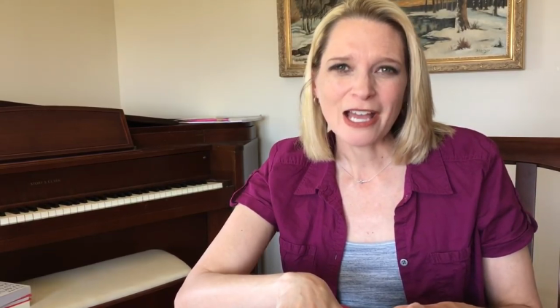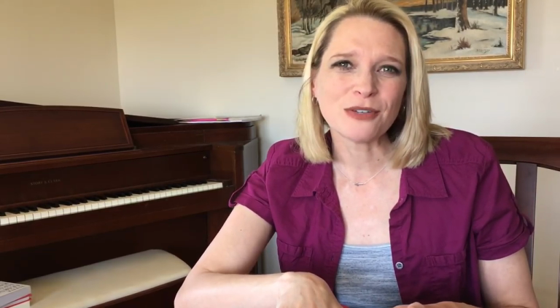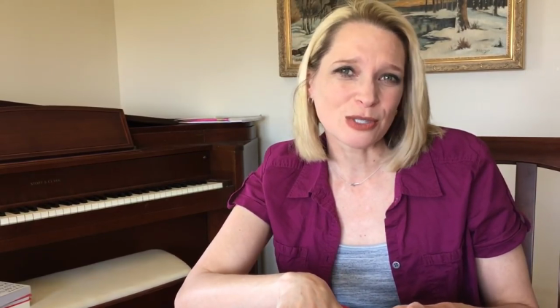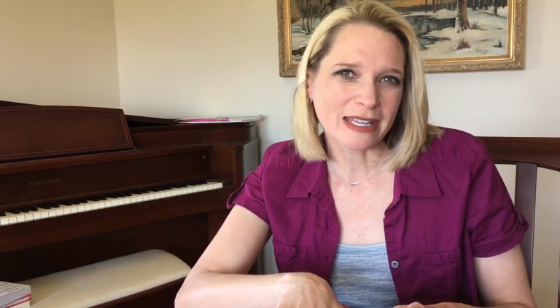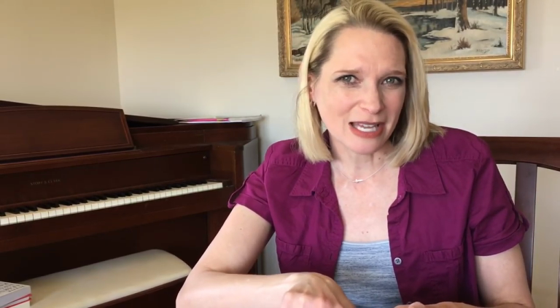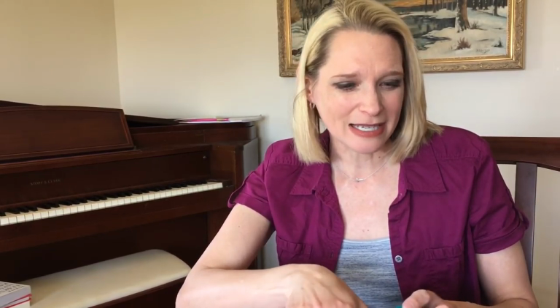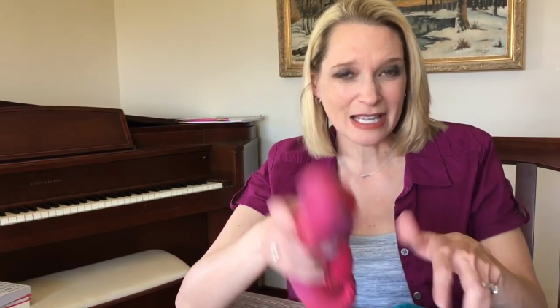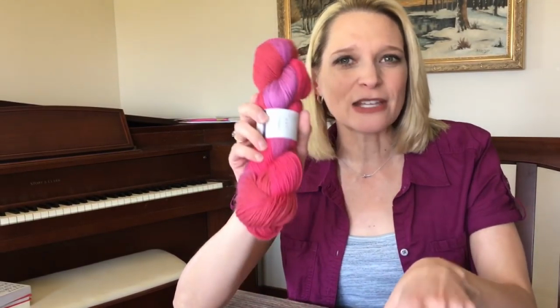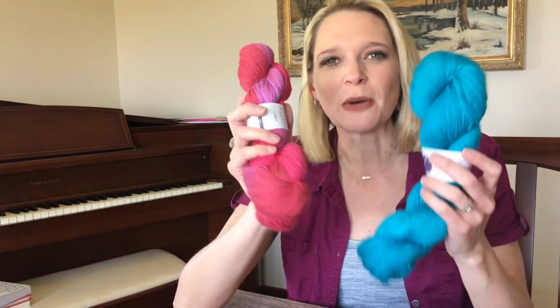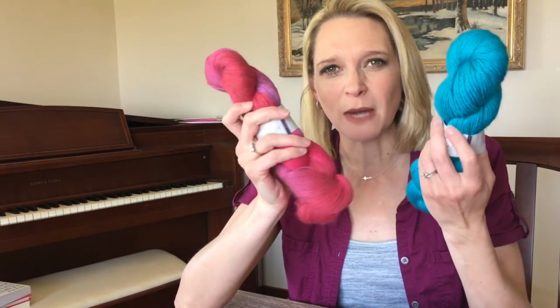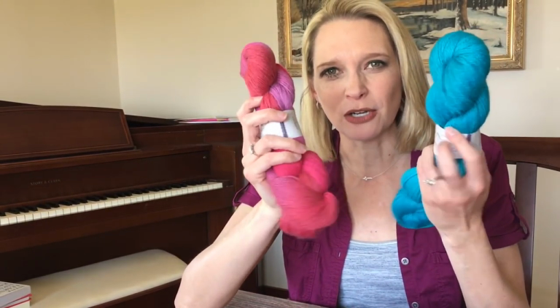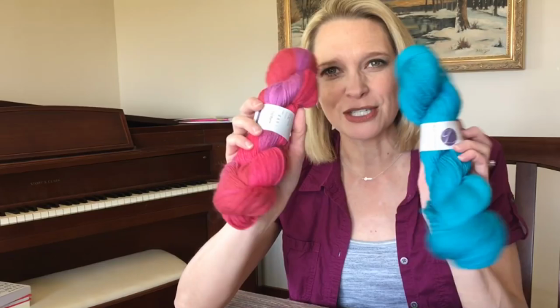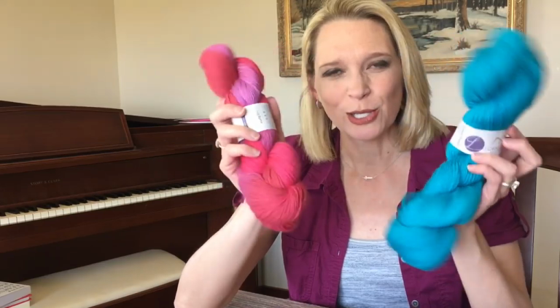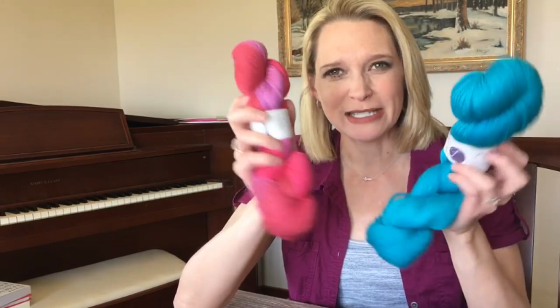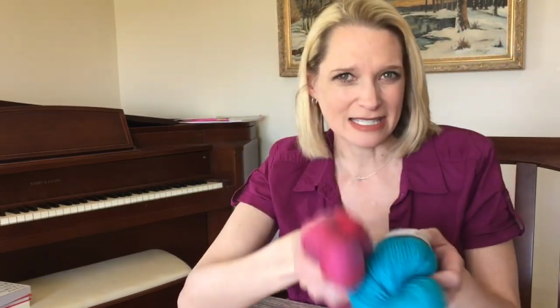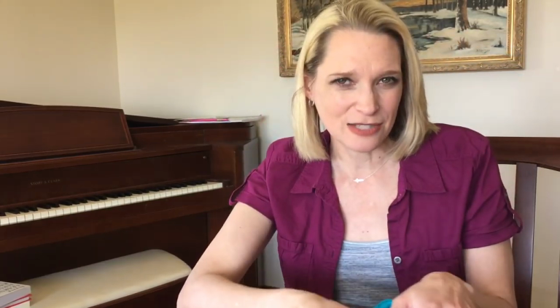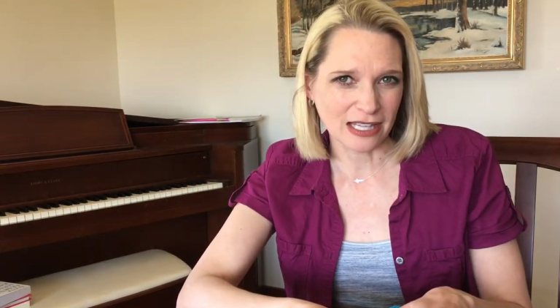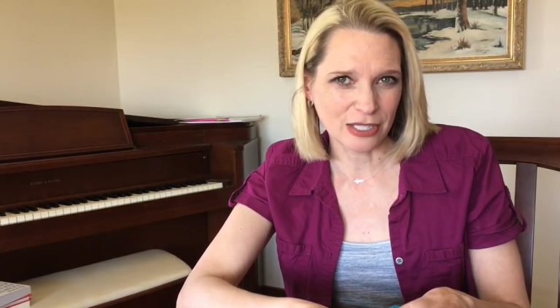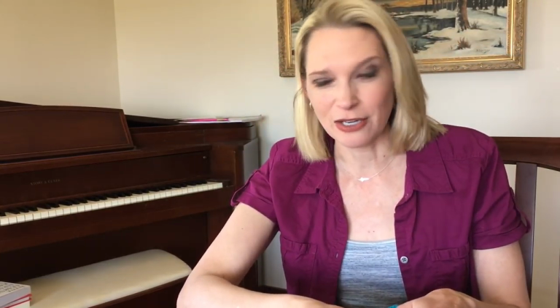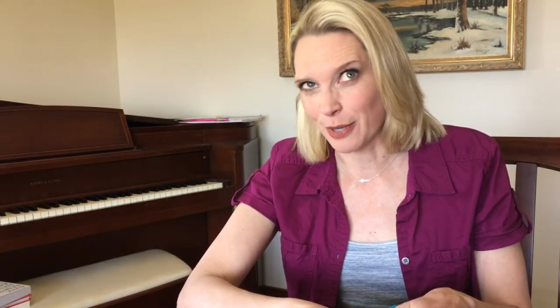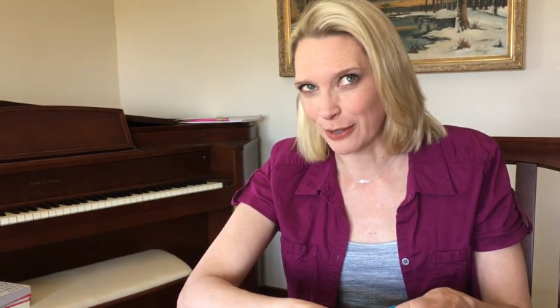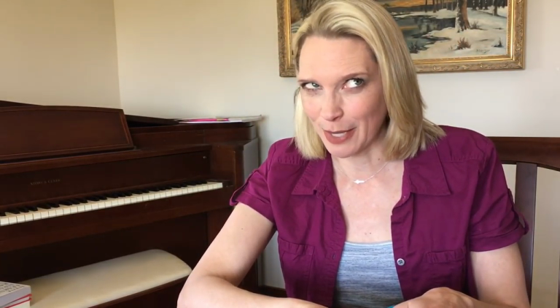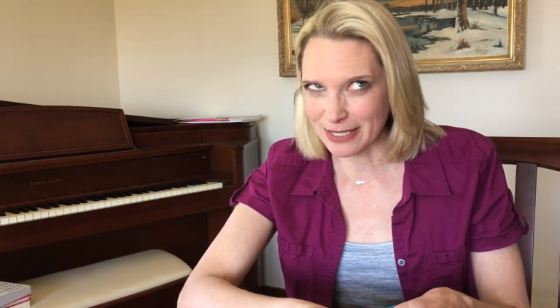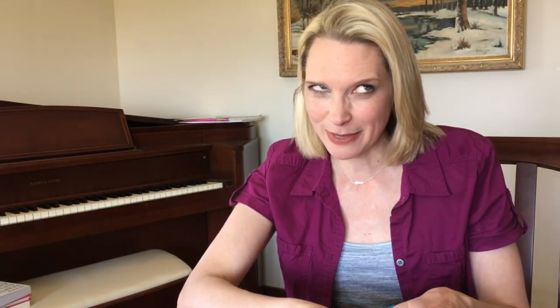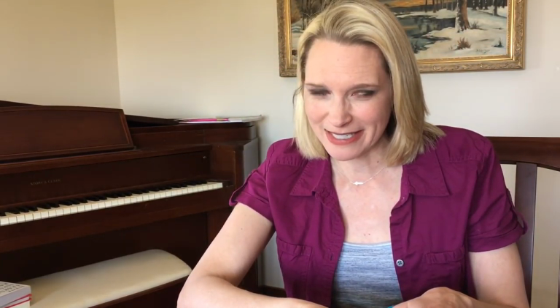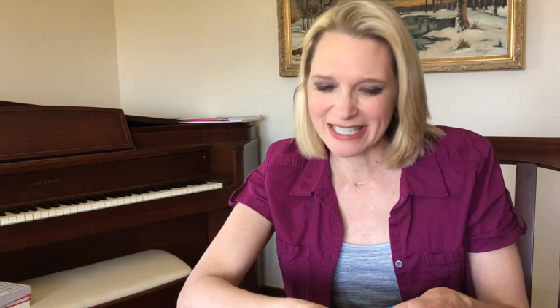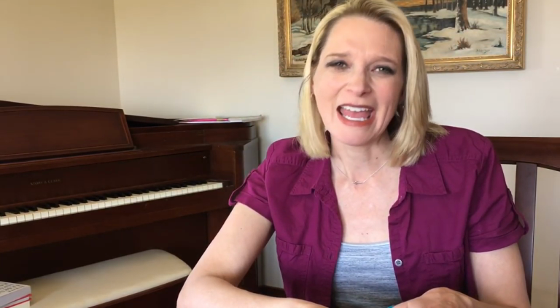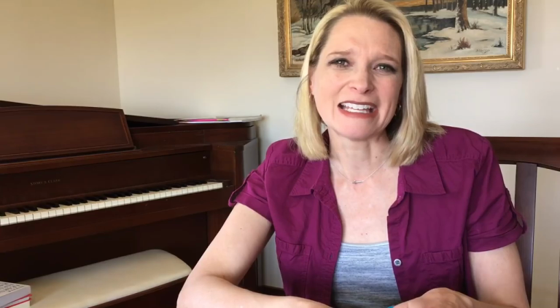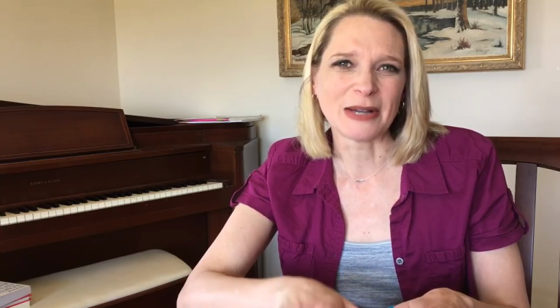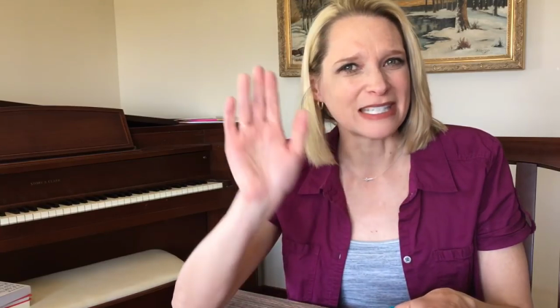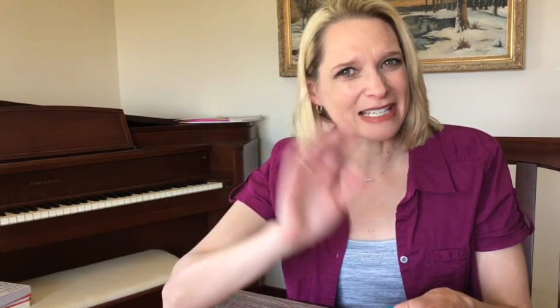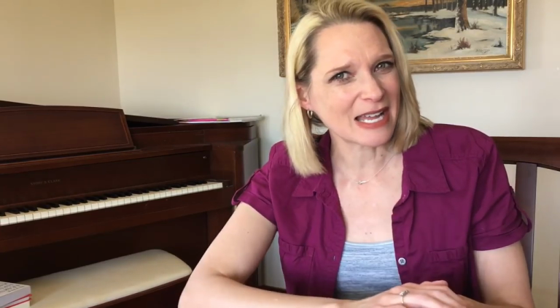I hope you've enjoyed this unboxing. Thank you so much to my partners, Lorna's Laces, for the lovely yarn and for partnering on my big secret project. I will see you next time.